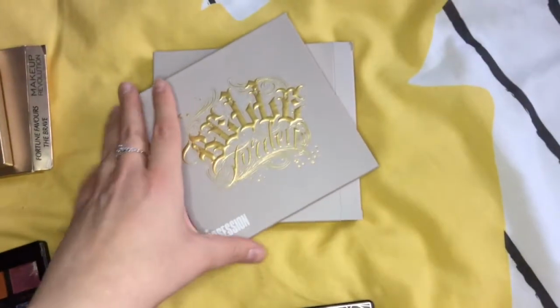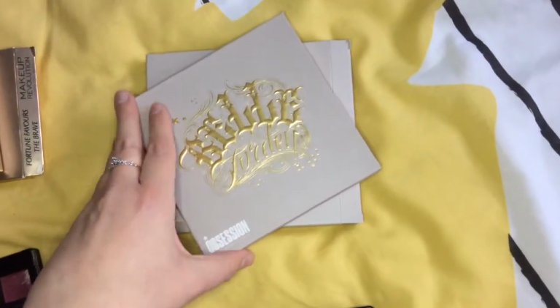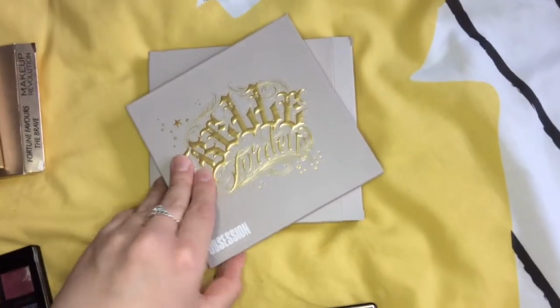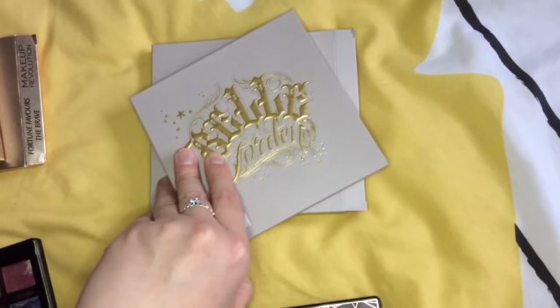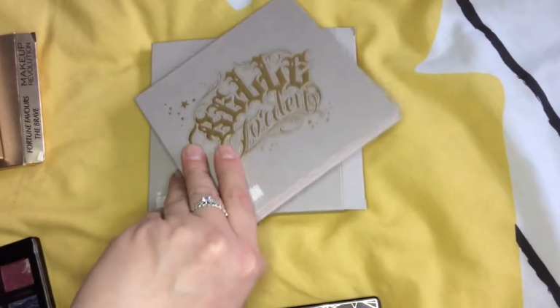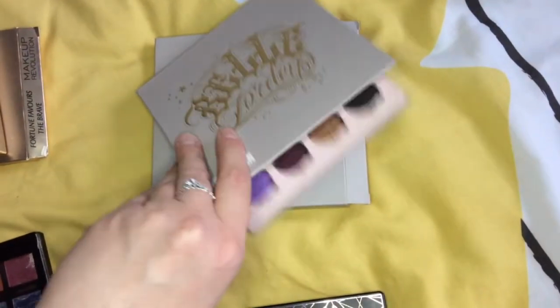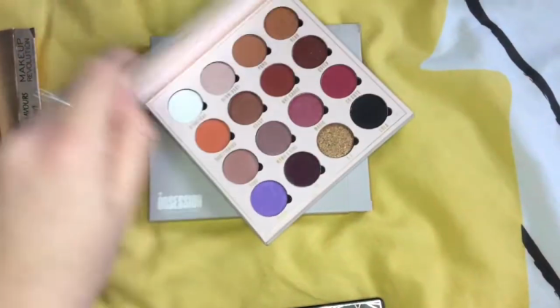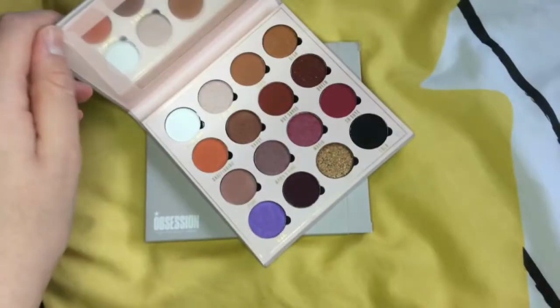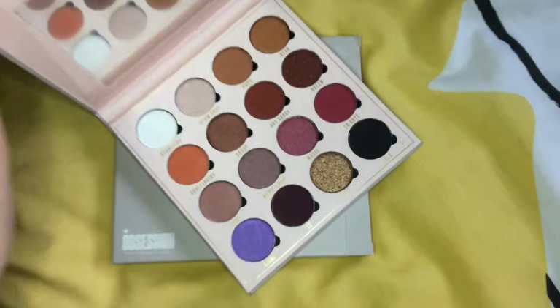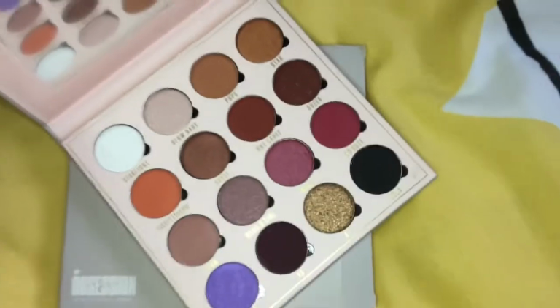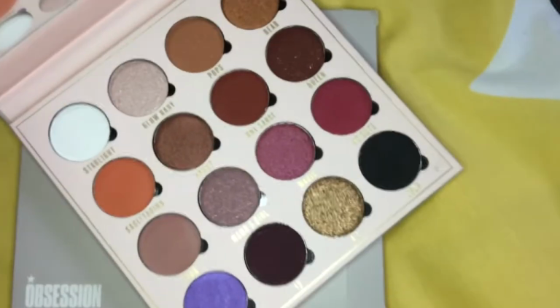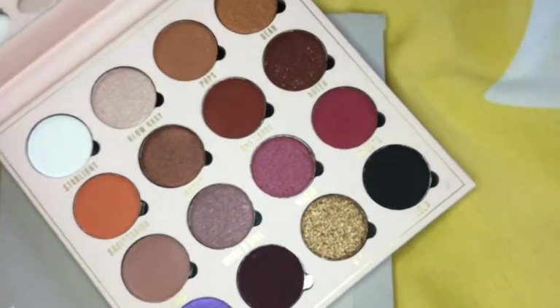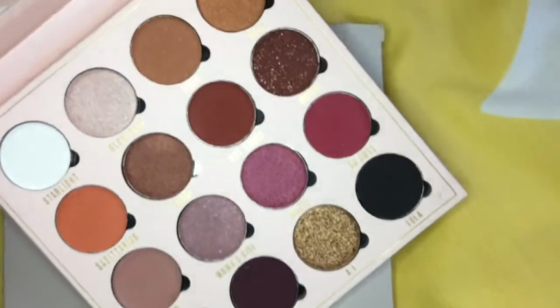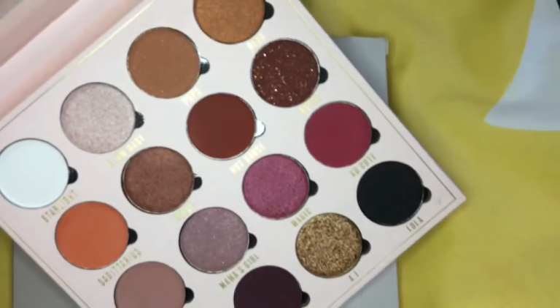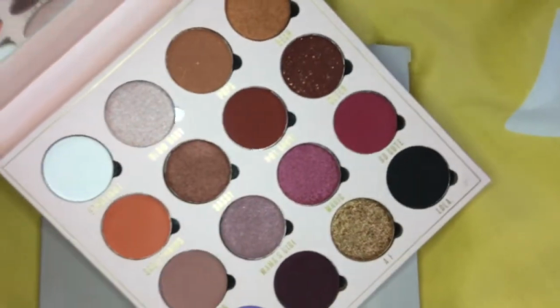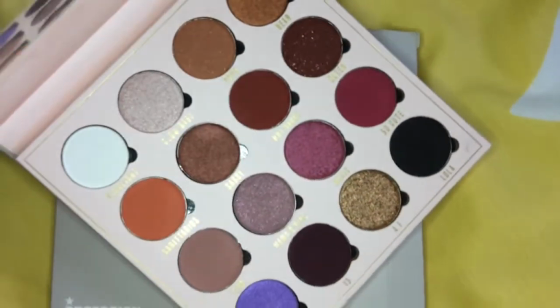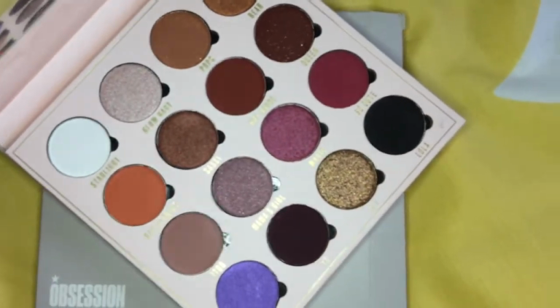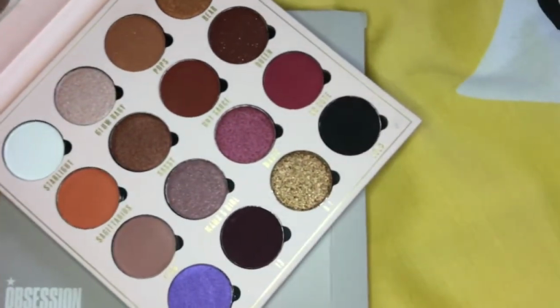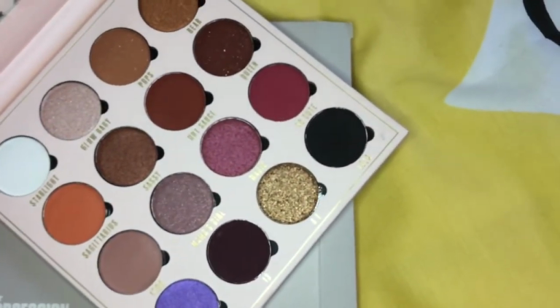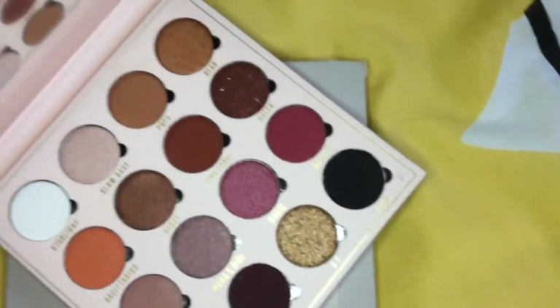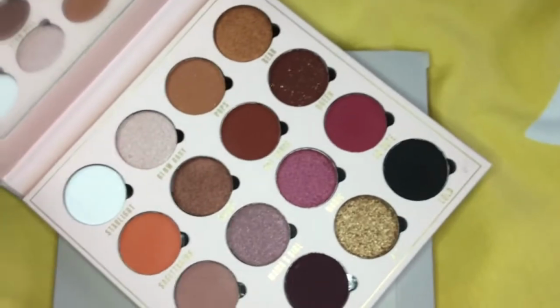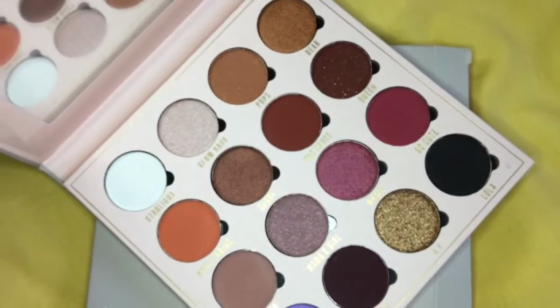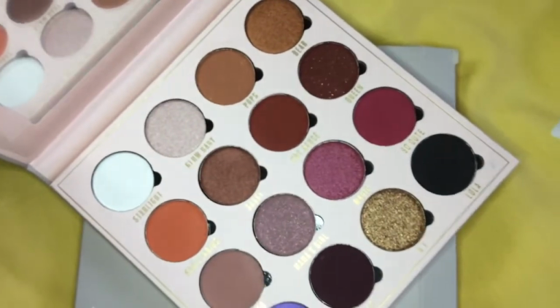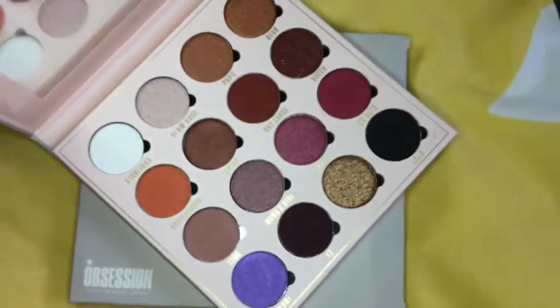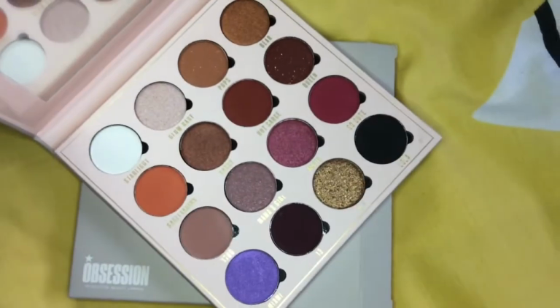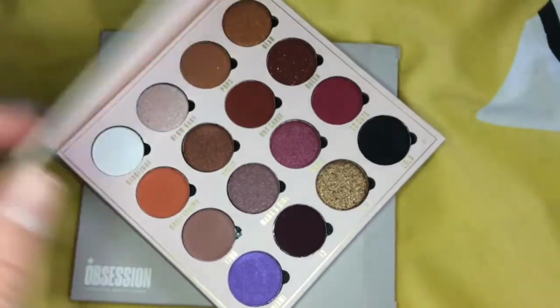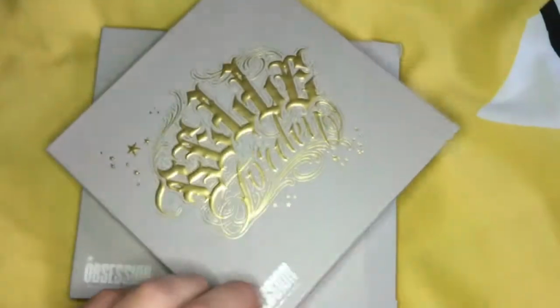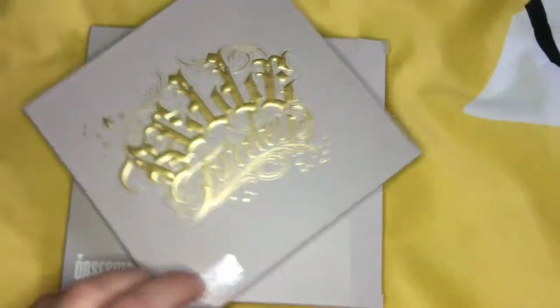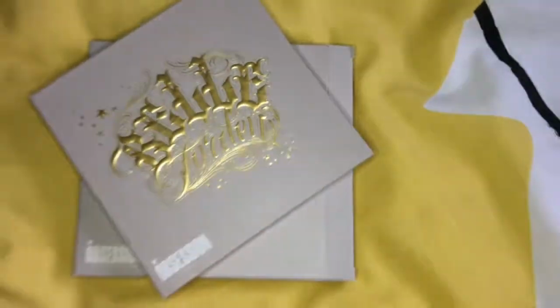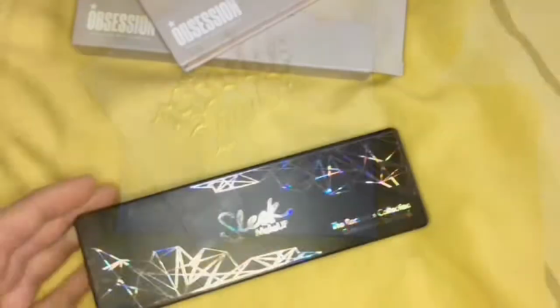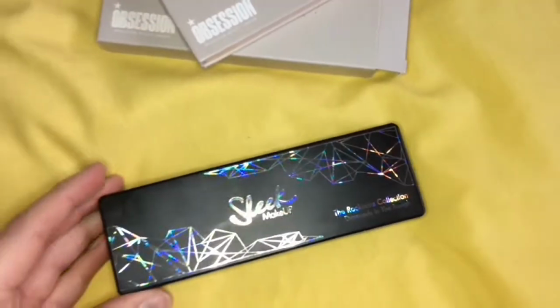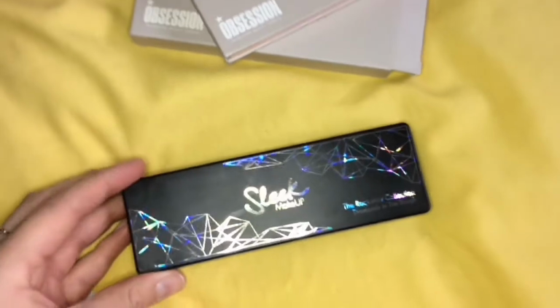This is an Obsession palette that I got for Christmas this year, and it just looks like this — absolutely gorgeous shades in there. I haven't yet used it but I'm dying to try it.